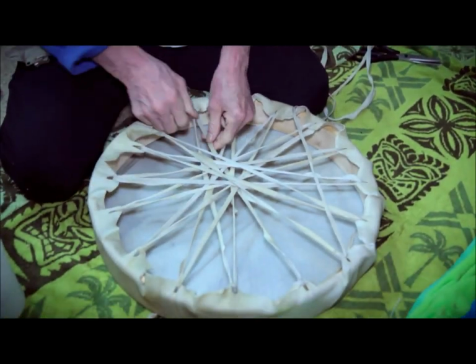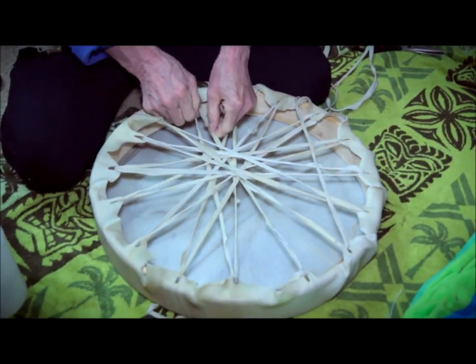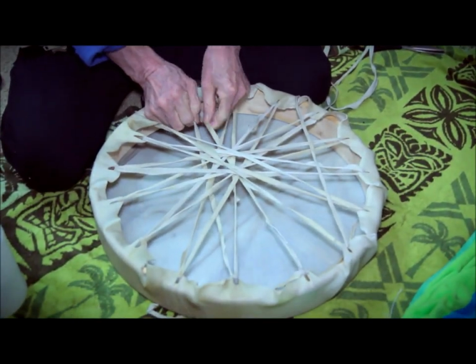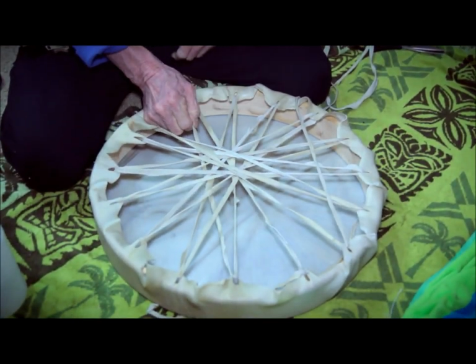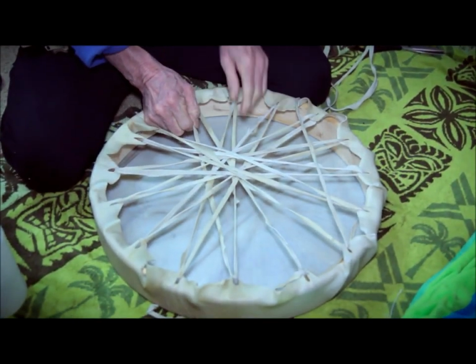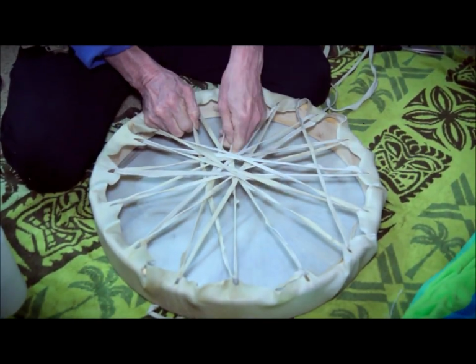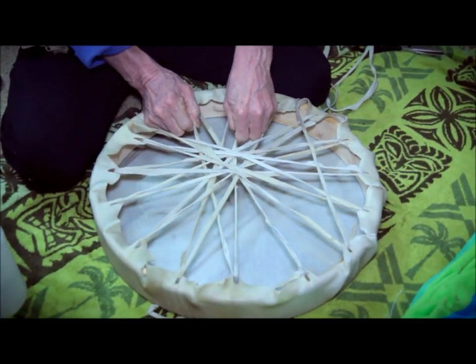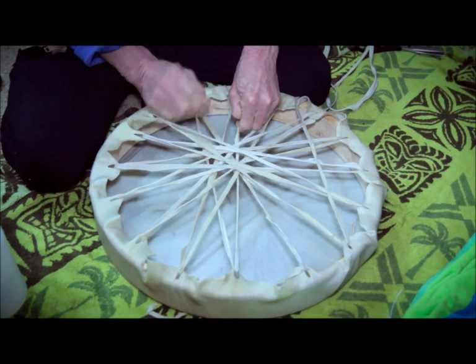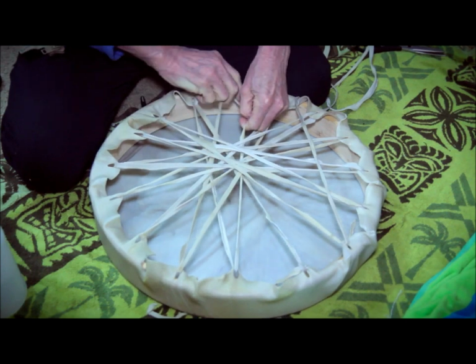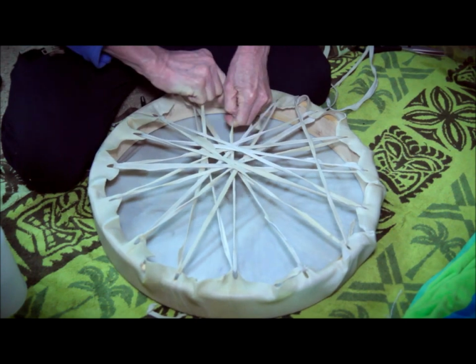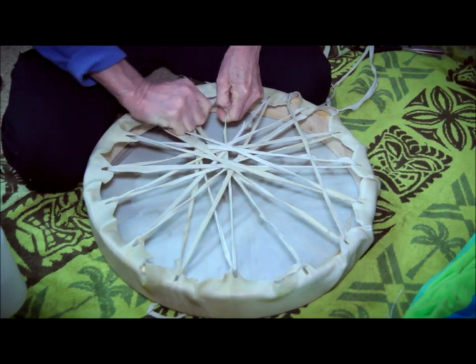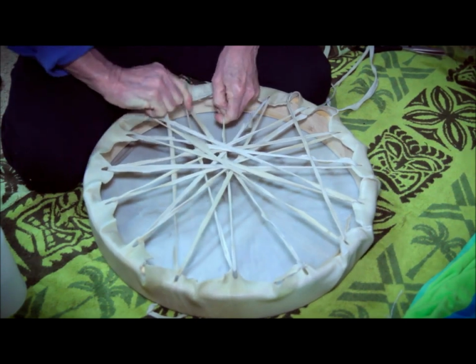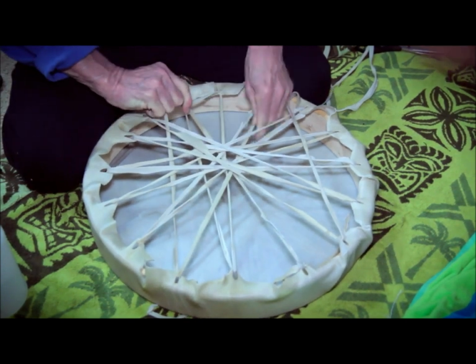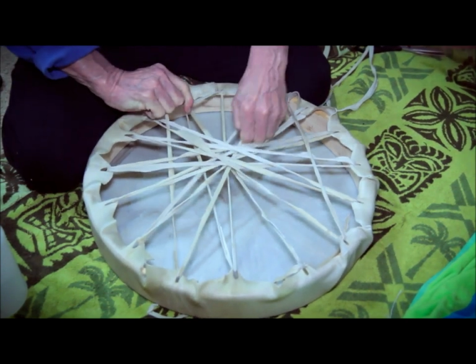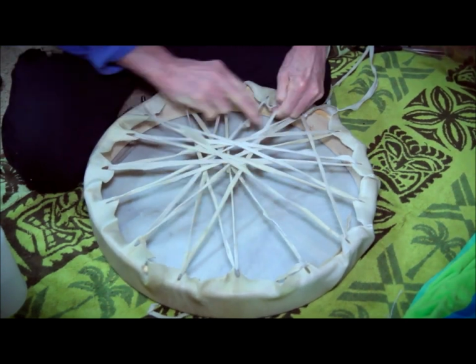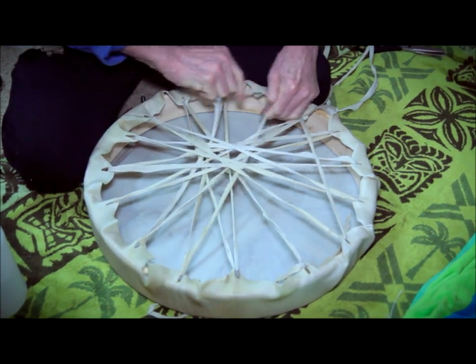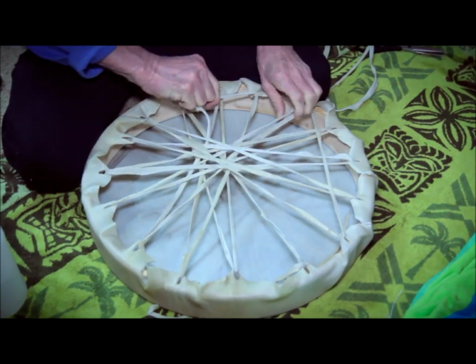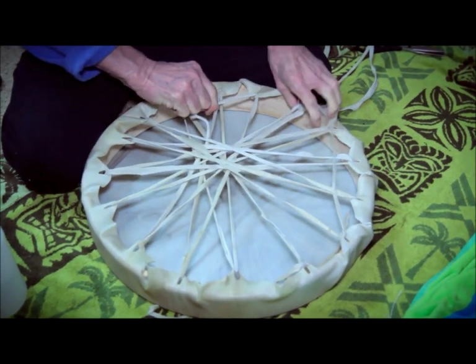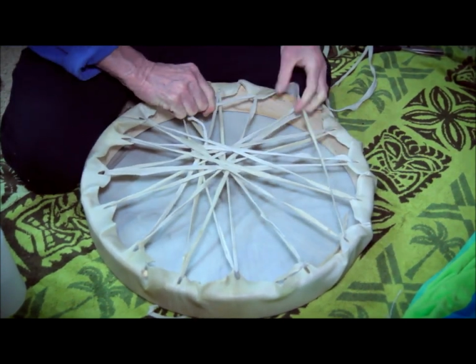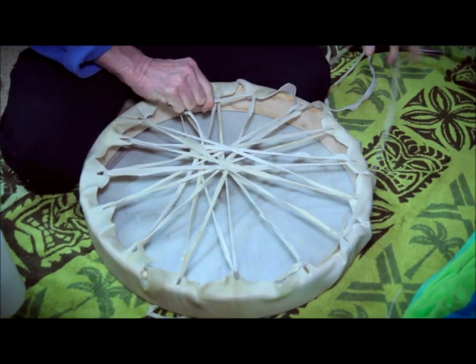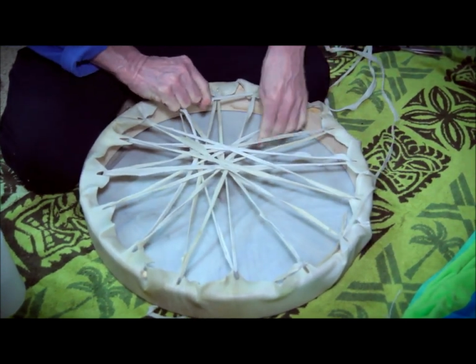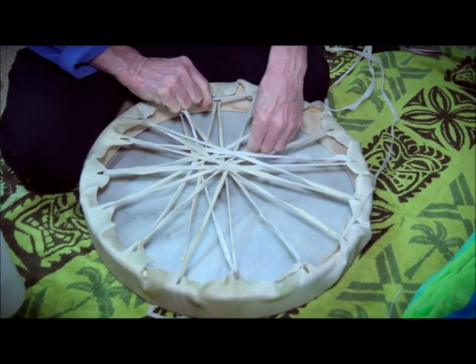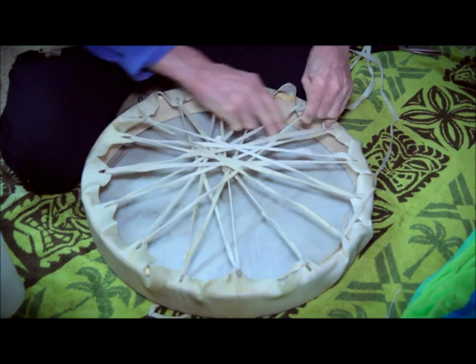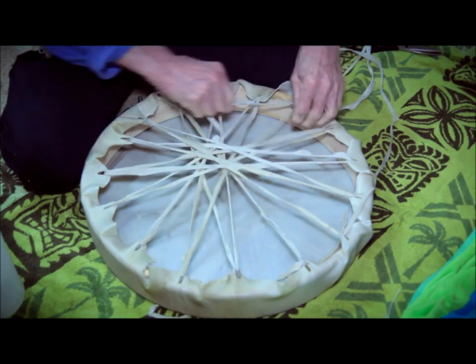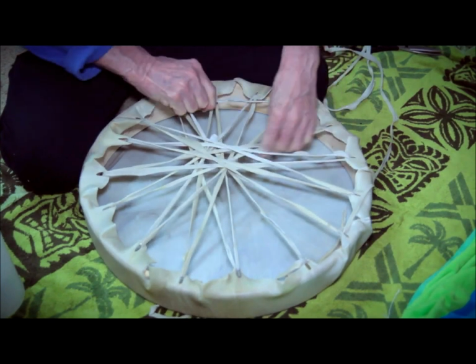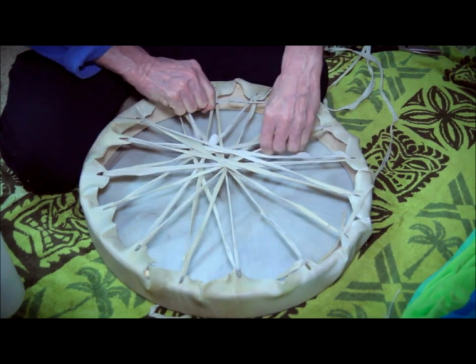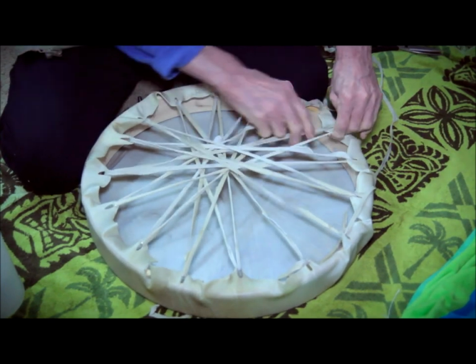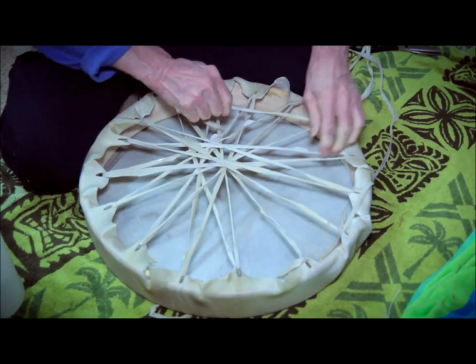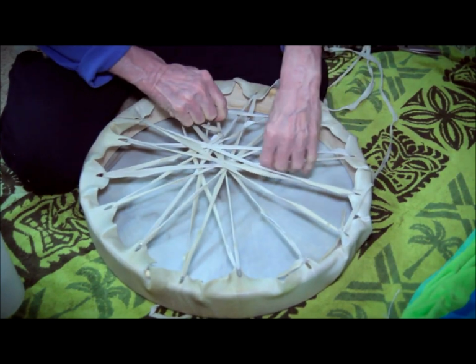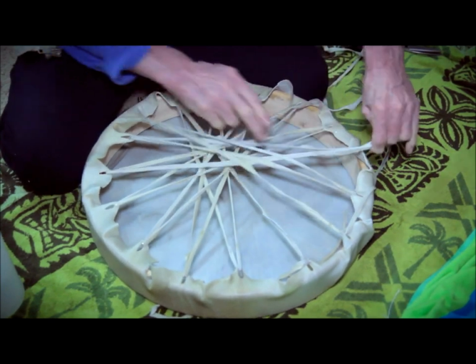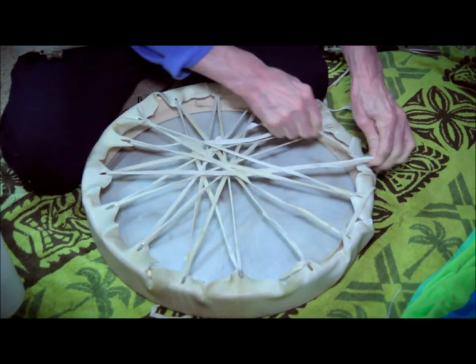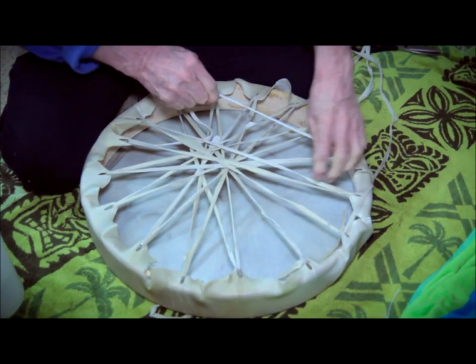So we'll go through this process again — now that we've created this slack, we take it out just by going around the wheel again.